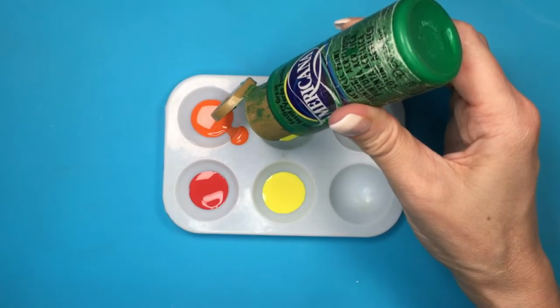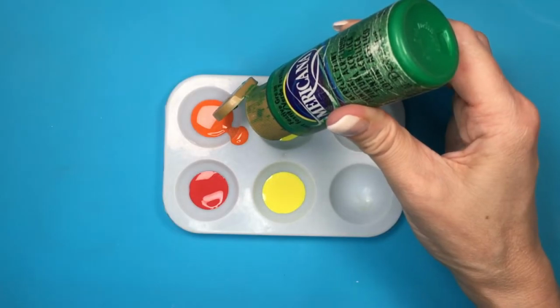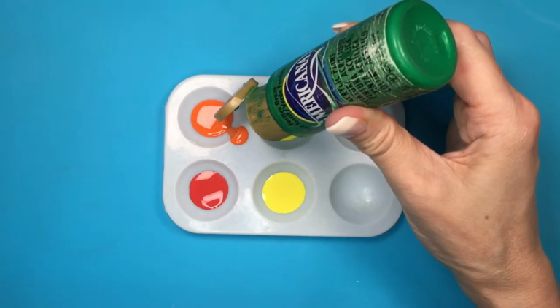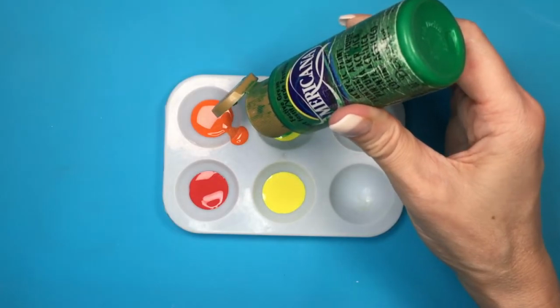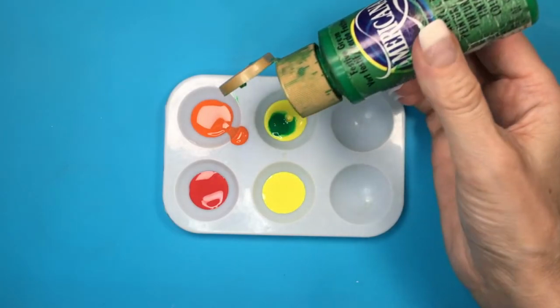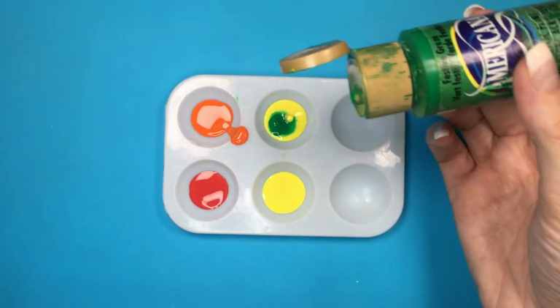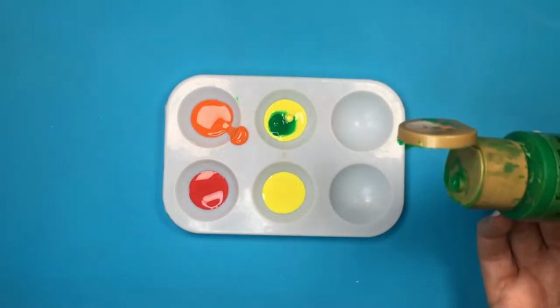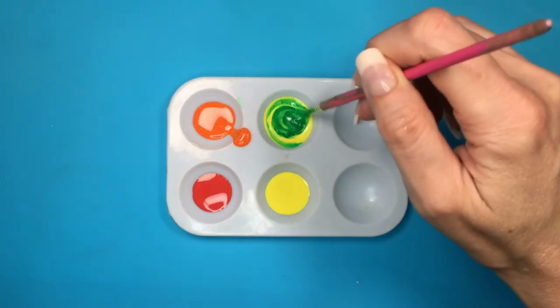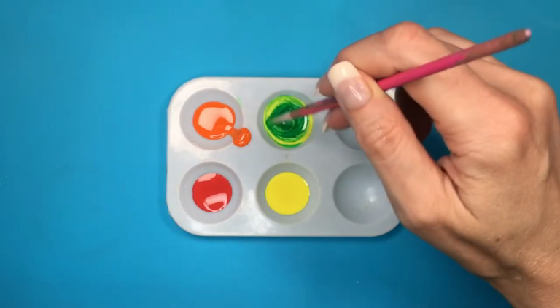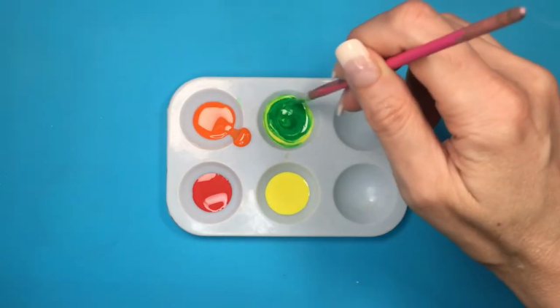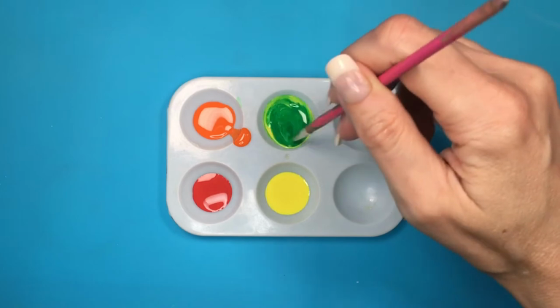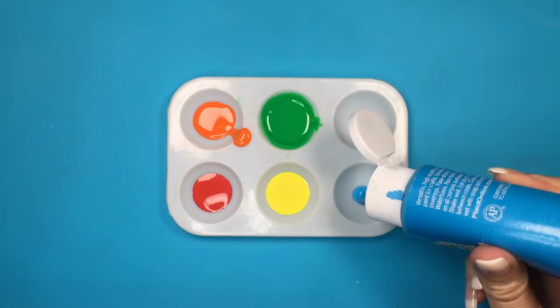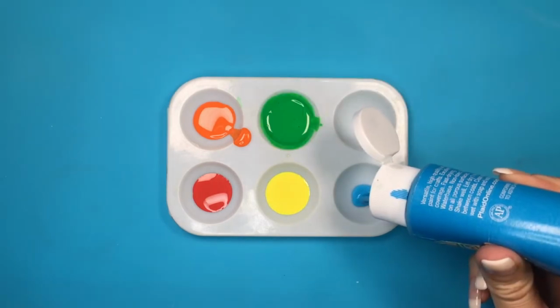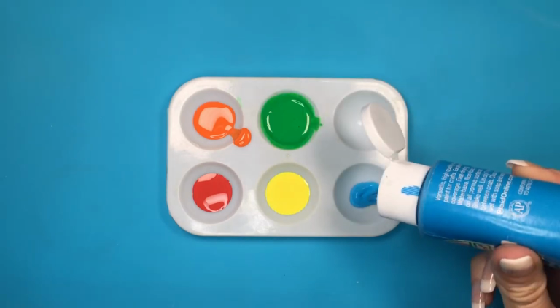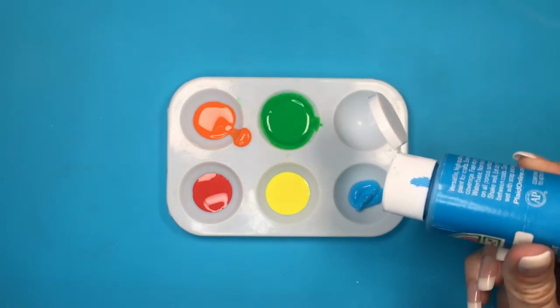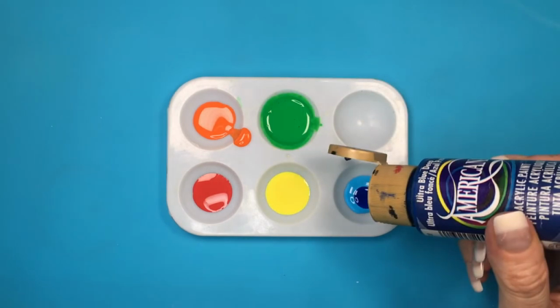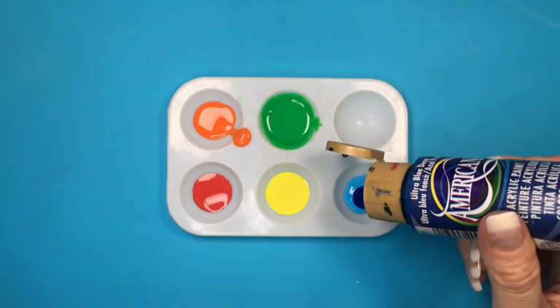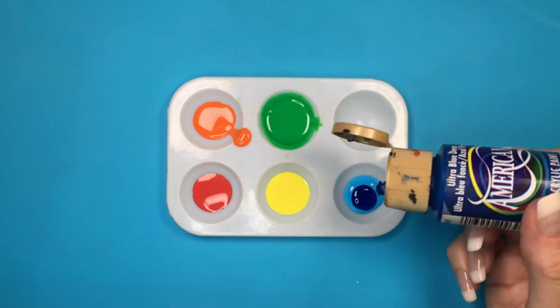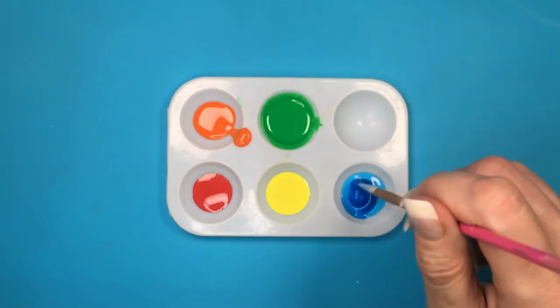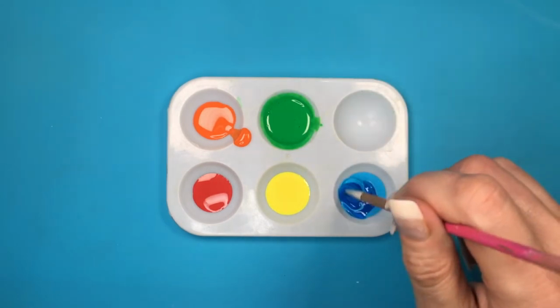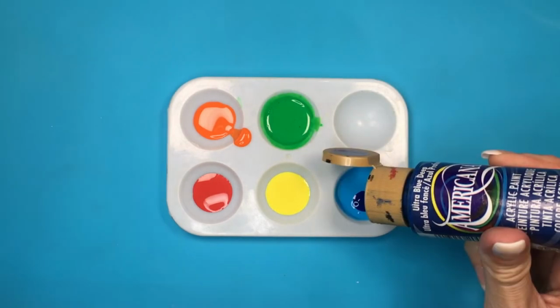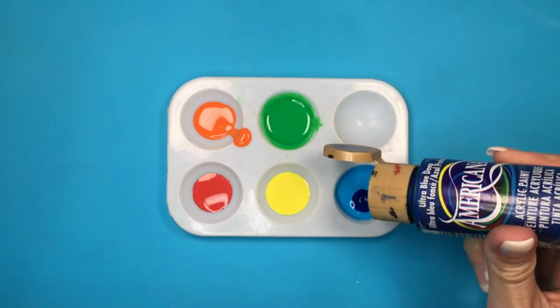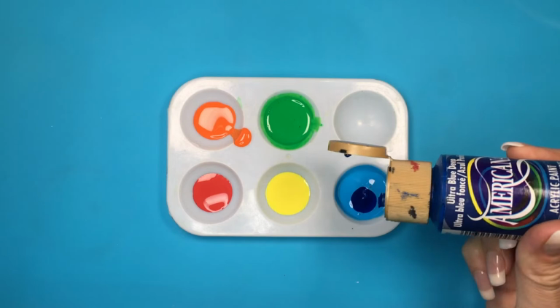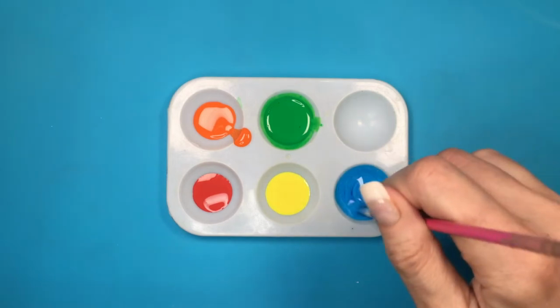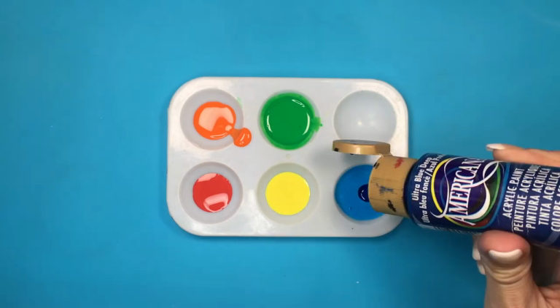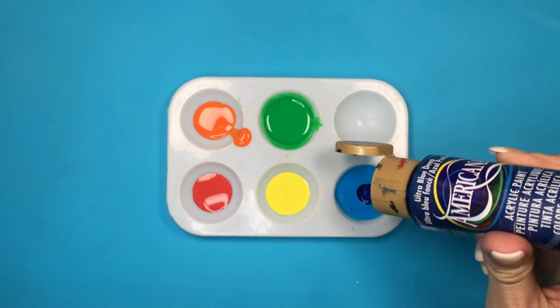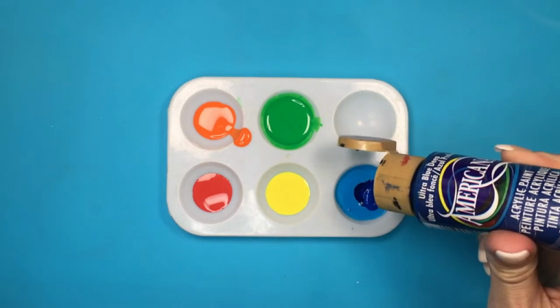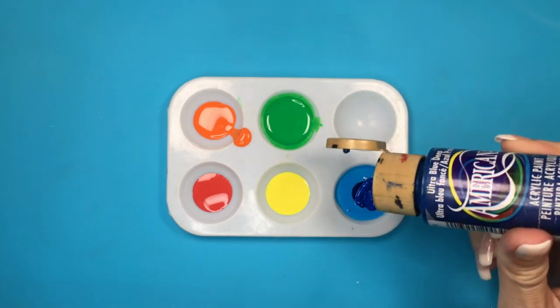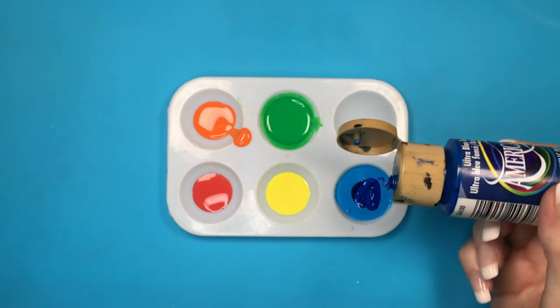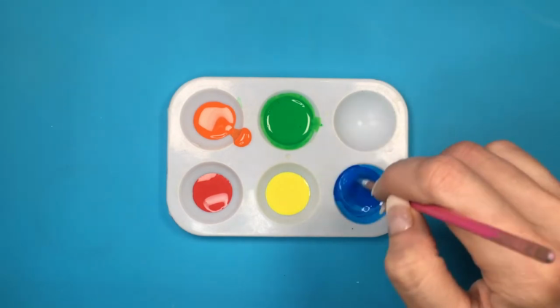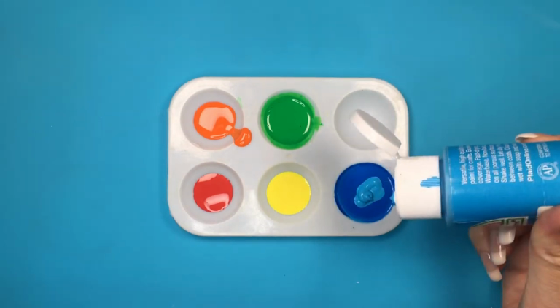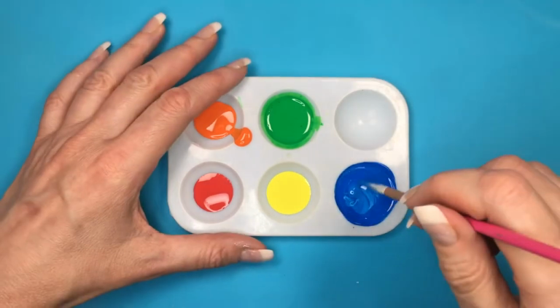For my green I'm going to be mixing it with a tiny bit of yellow. My blue is going to be a mix of two blues — one was too light for what I wanted and the other one was too dark. So to paint my bigger dots I'm going to be using this brush.